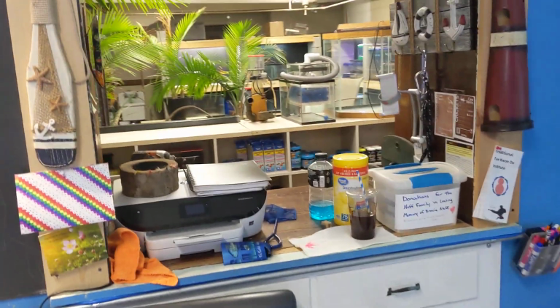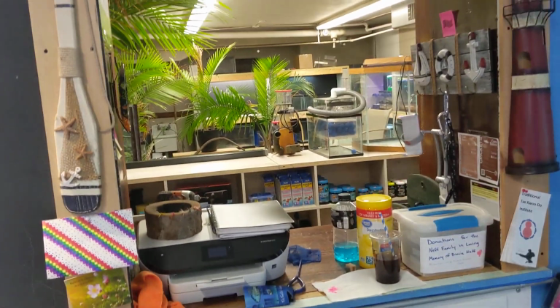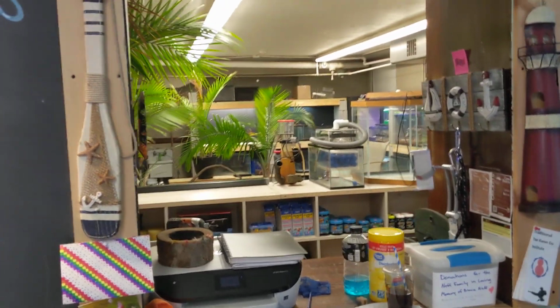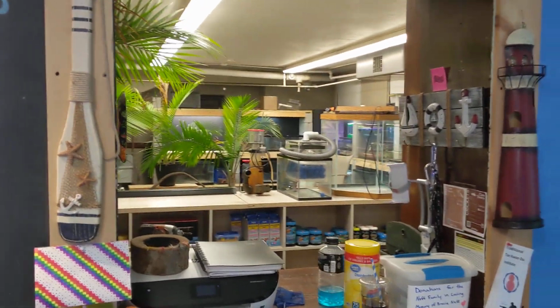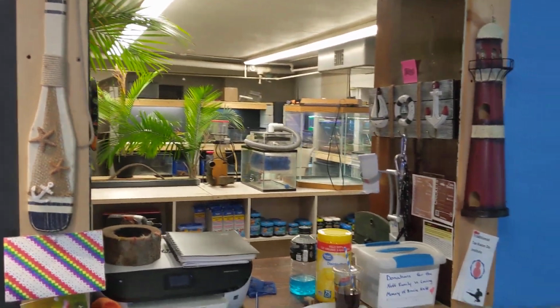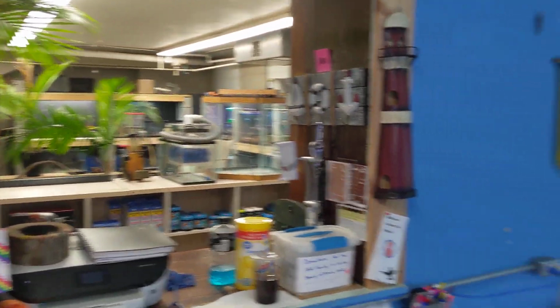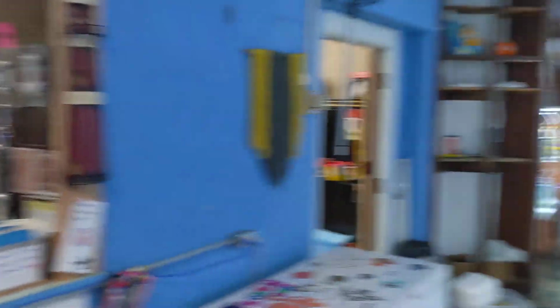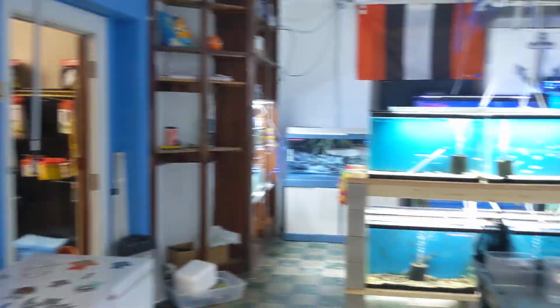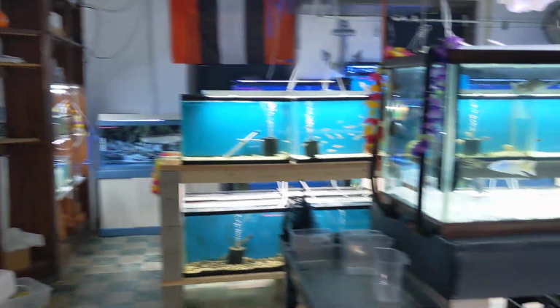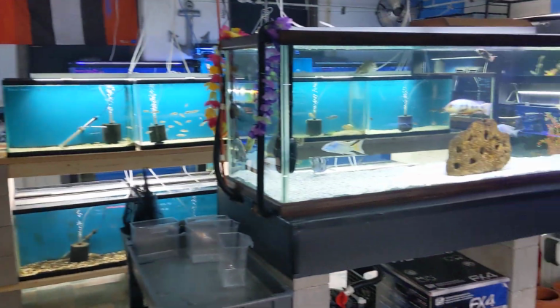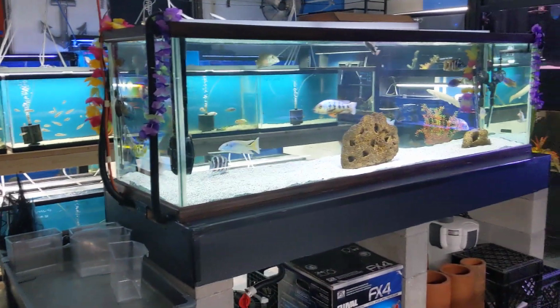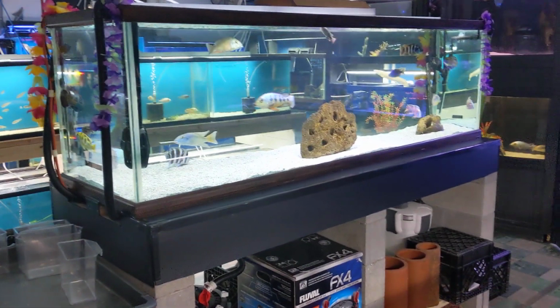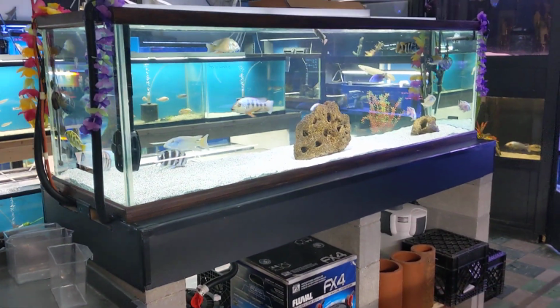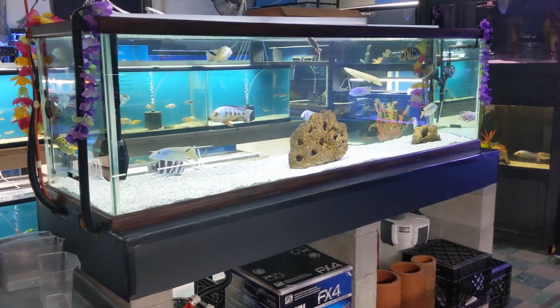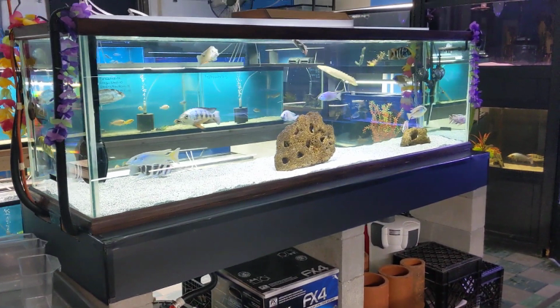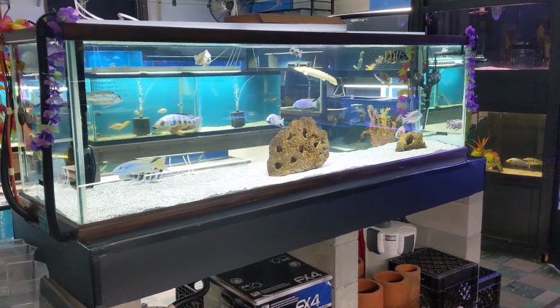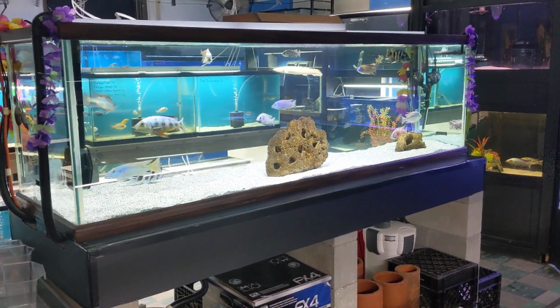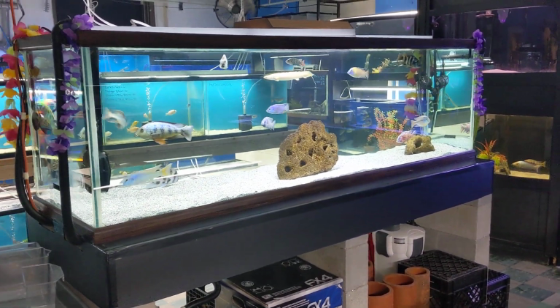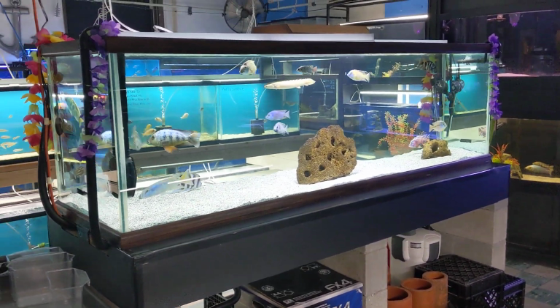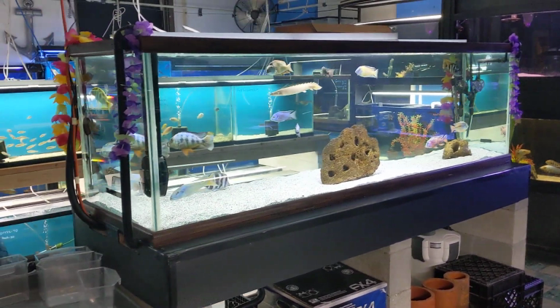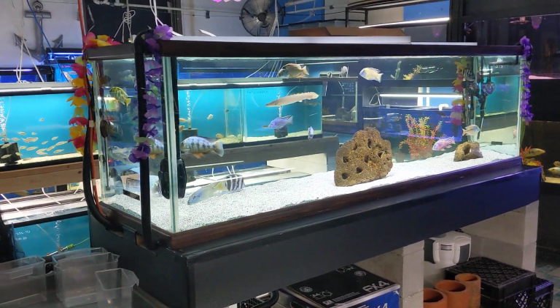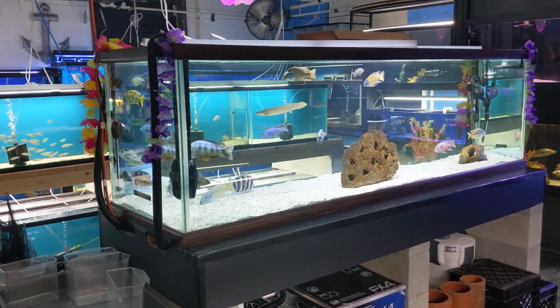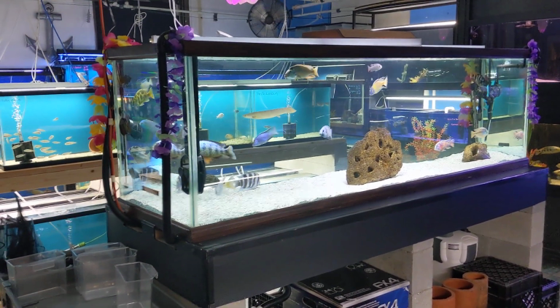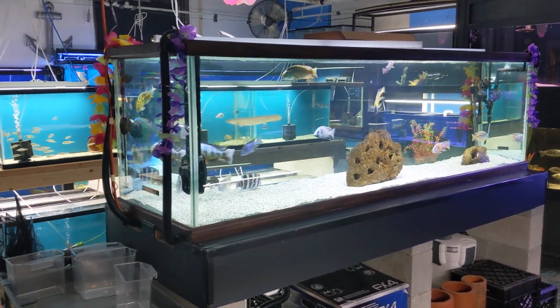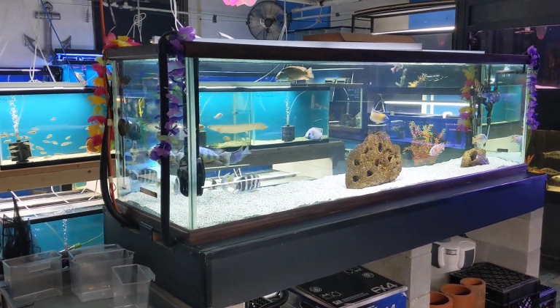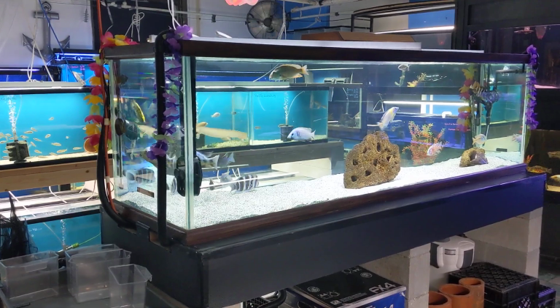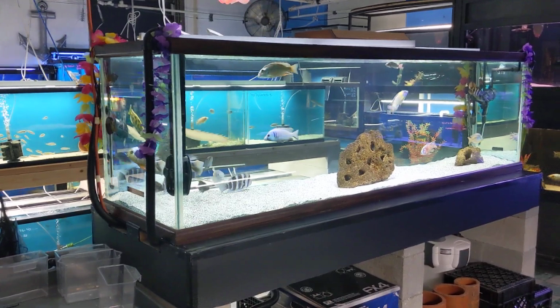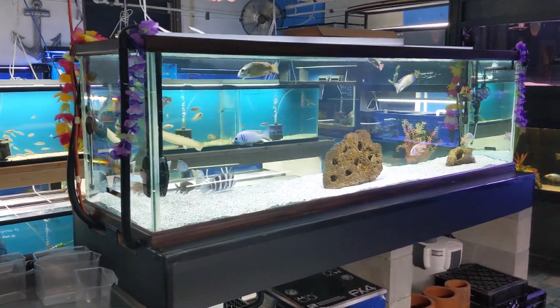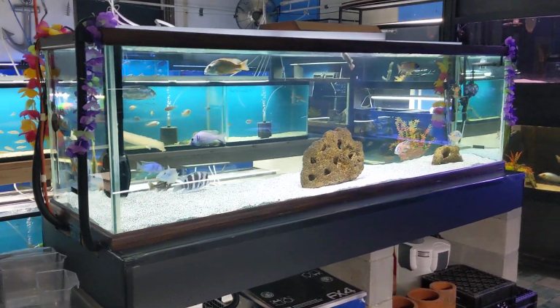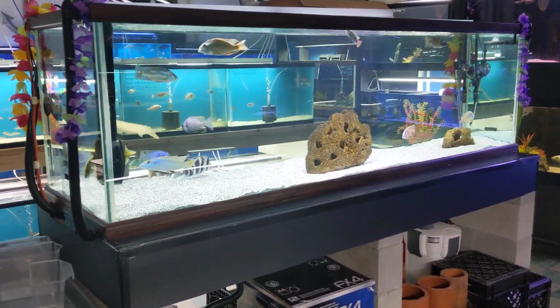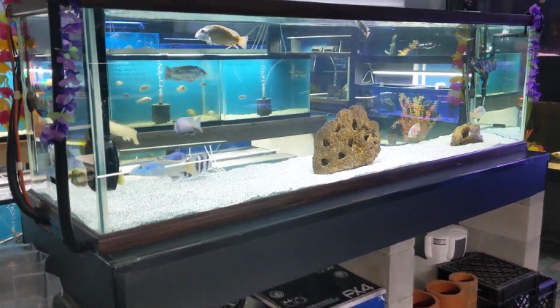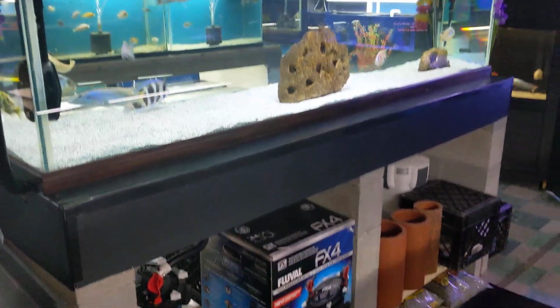This is where our sales counter used to be. As you can see back there, it's reptiles and things like that. We do have our 210-gallon display tank, which will be aquascaped at some point this week — so we're excited to get that done and add some more fish in there as well.